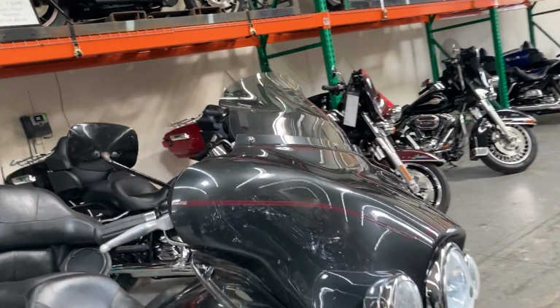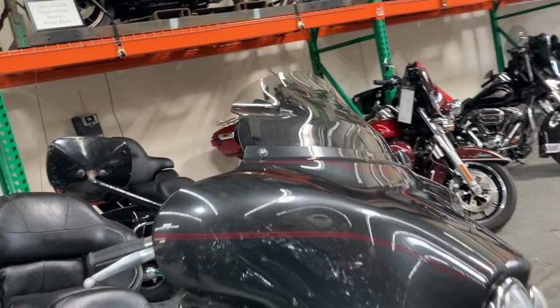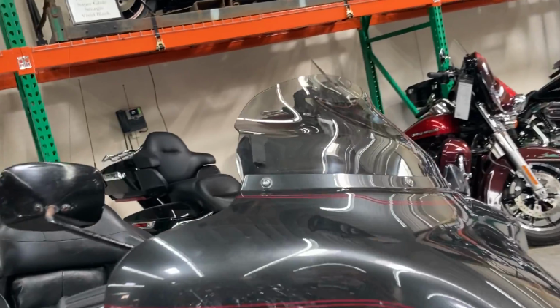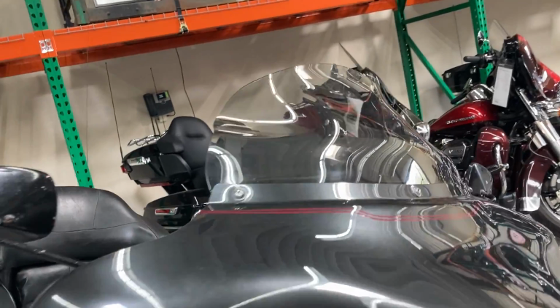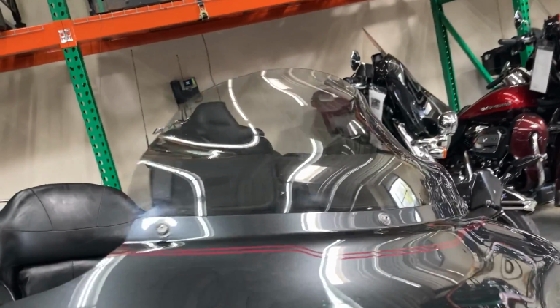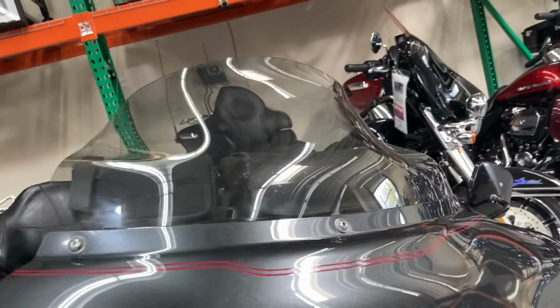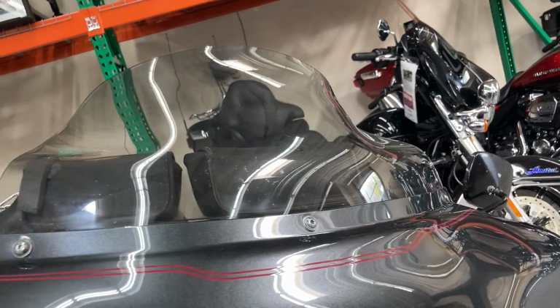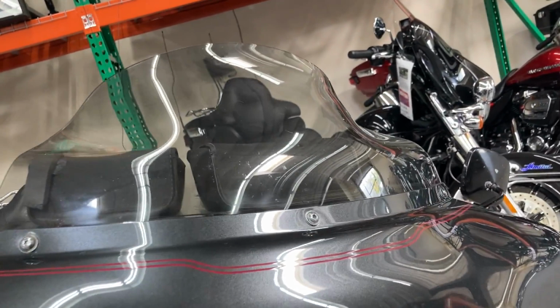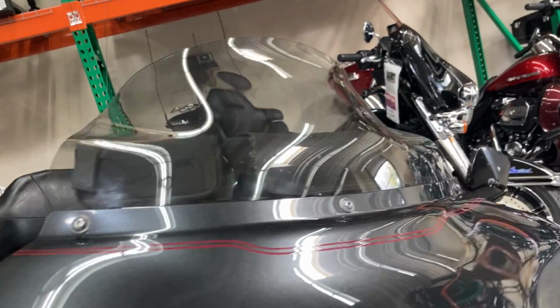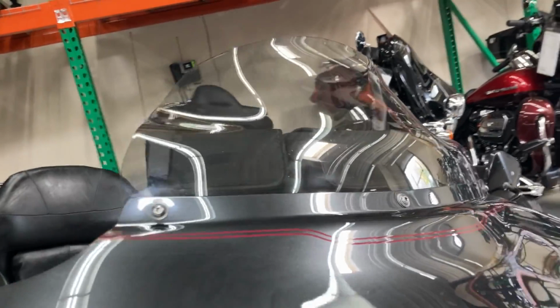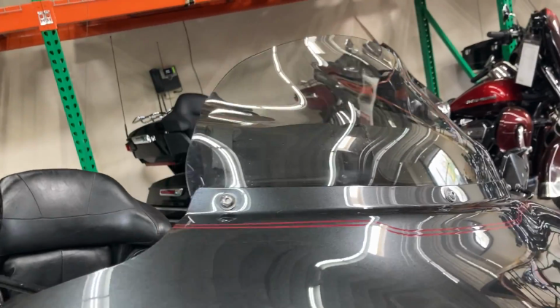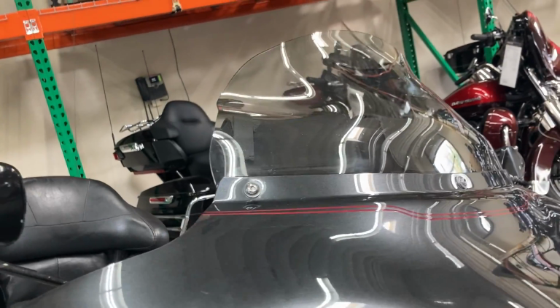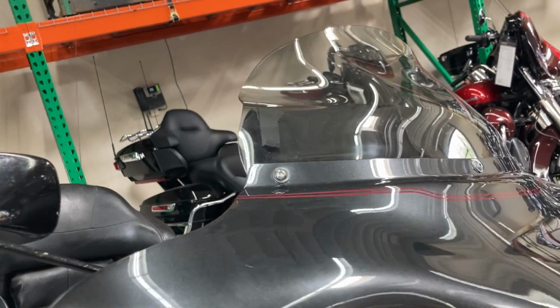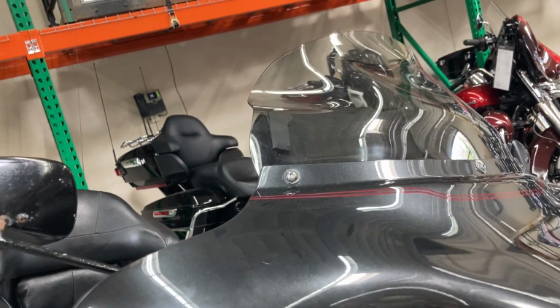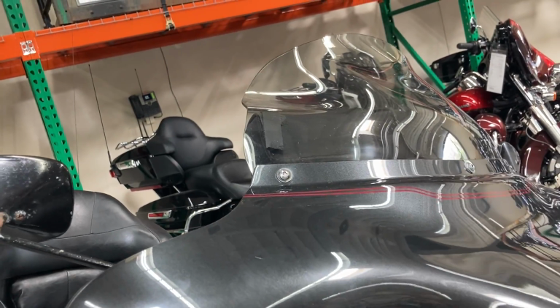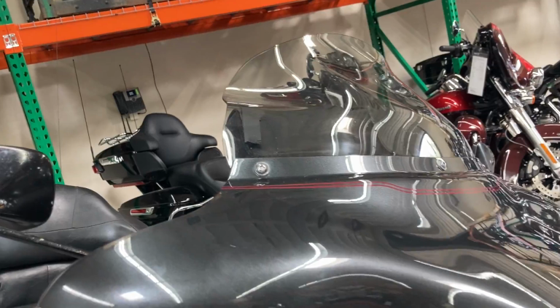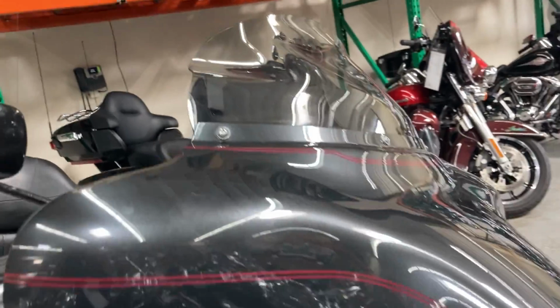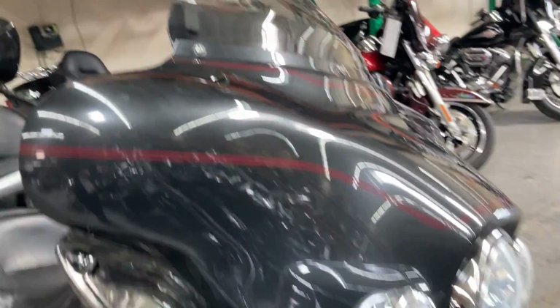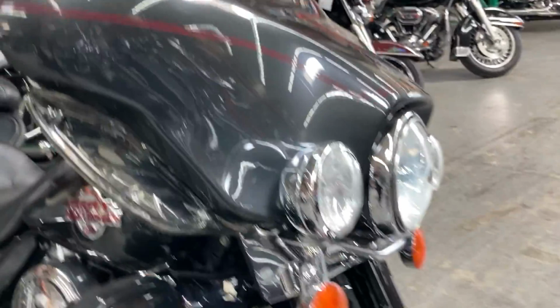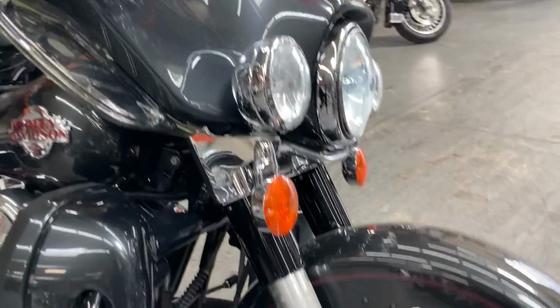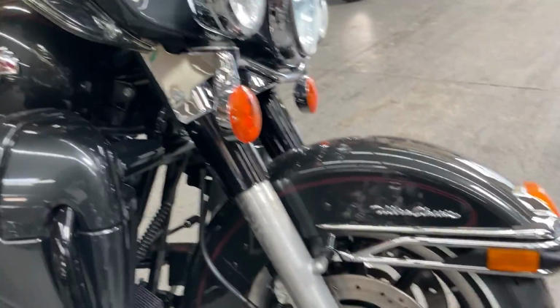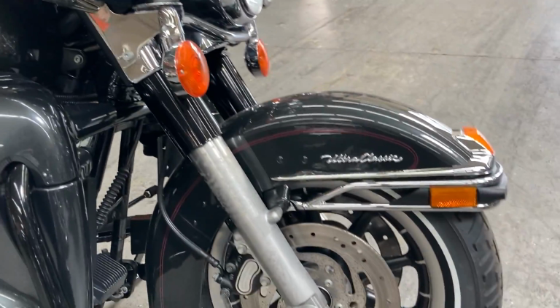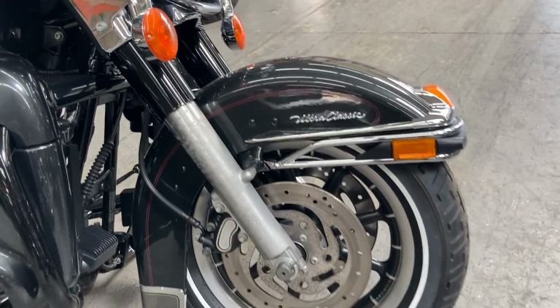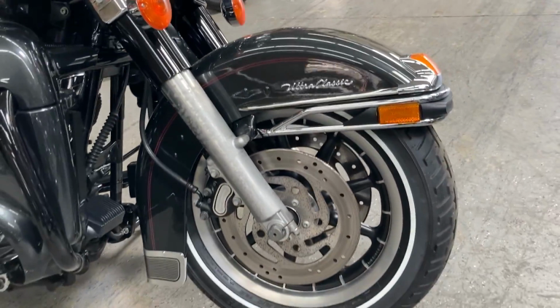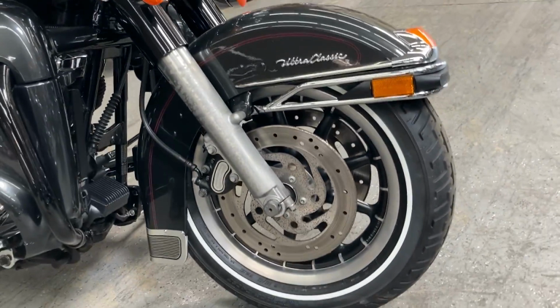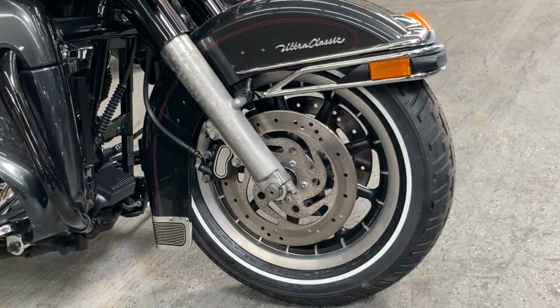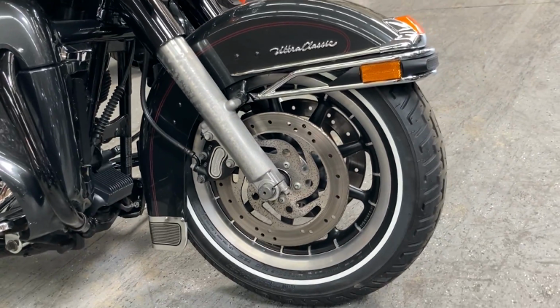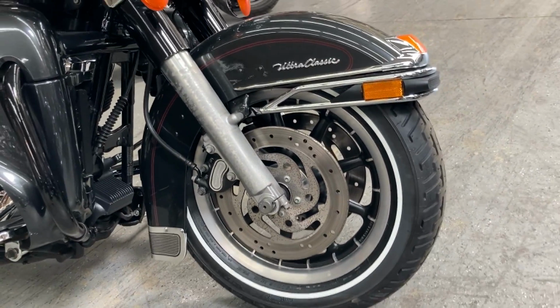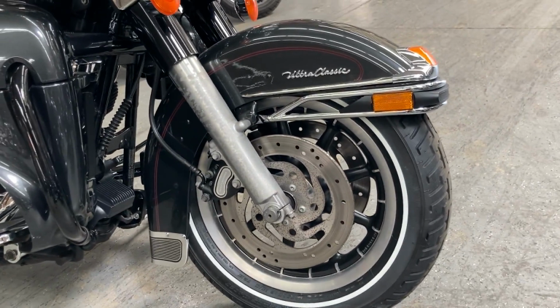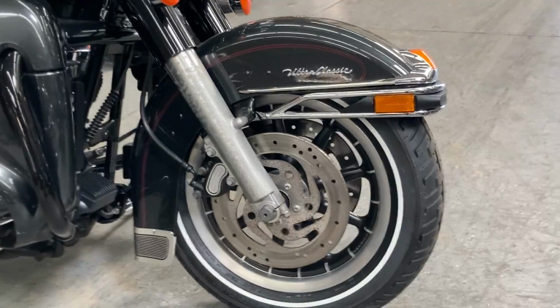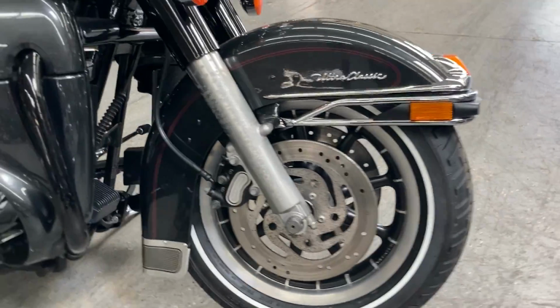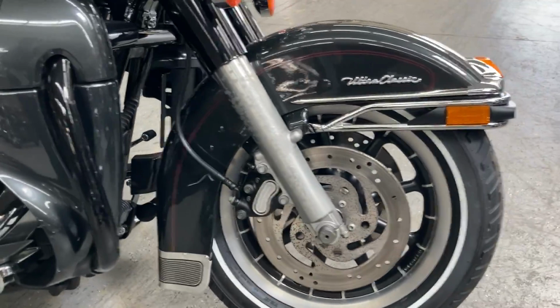Starting up here we've got the really nice double bubble windshield with a slight tint to it. We have dual disc braking up in the front and this model does have ABS.